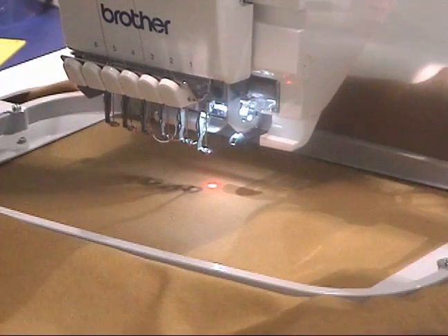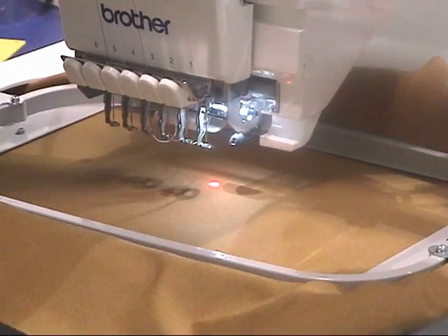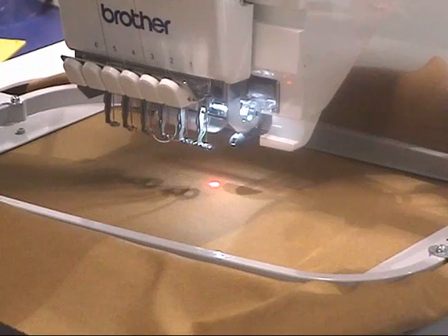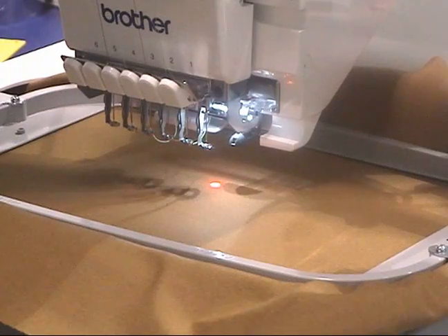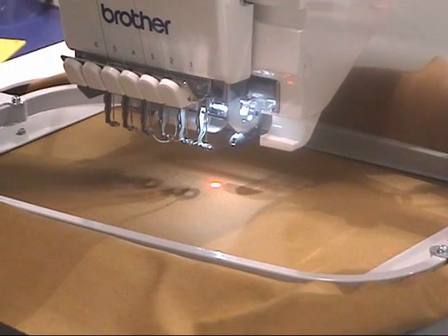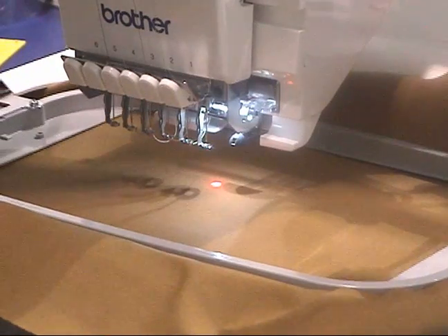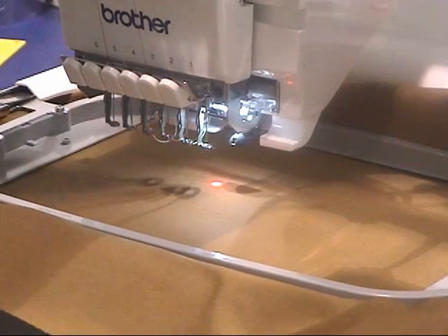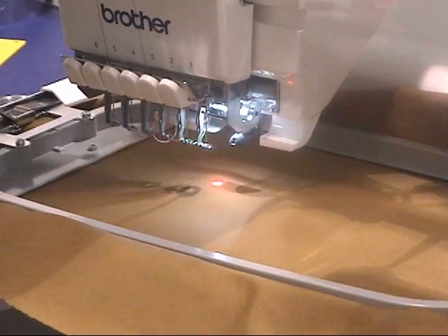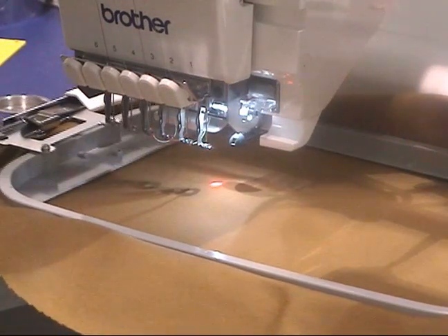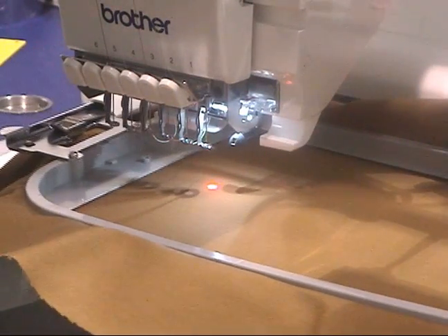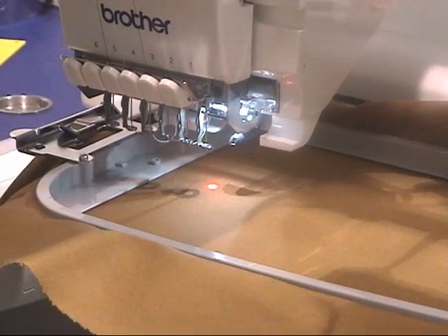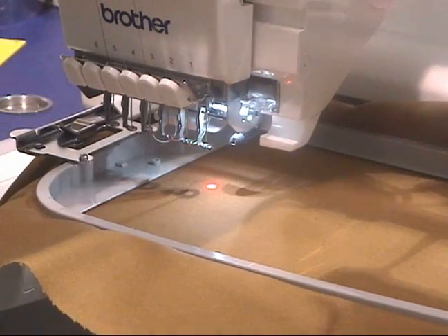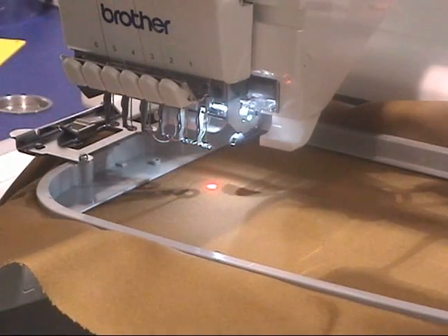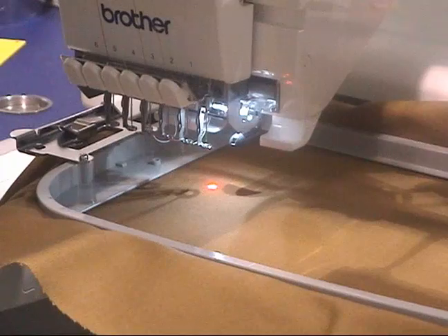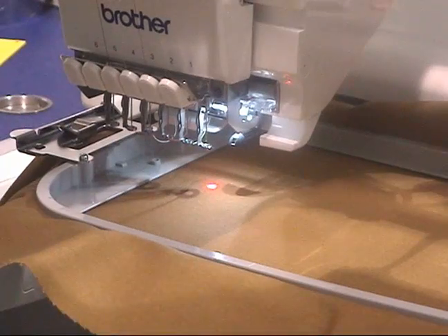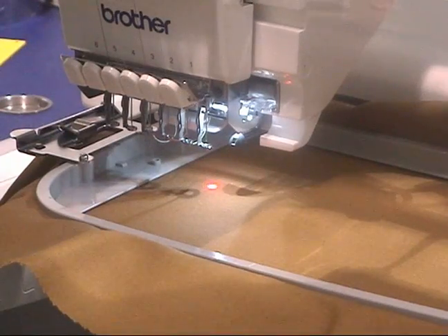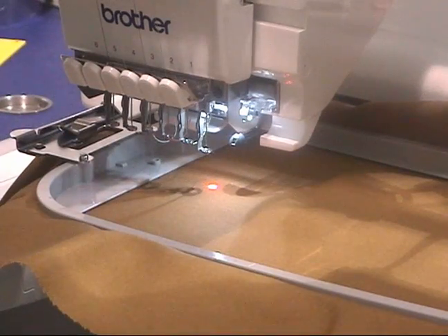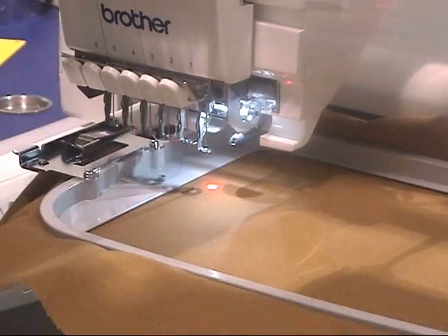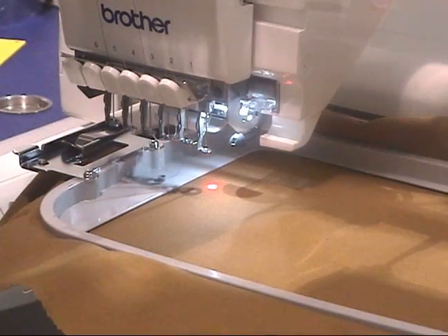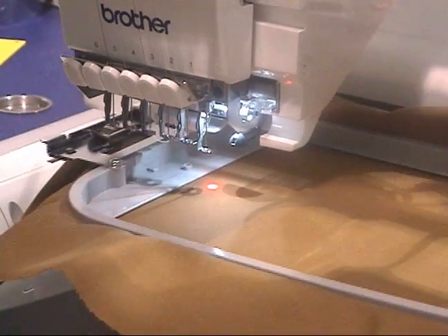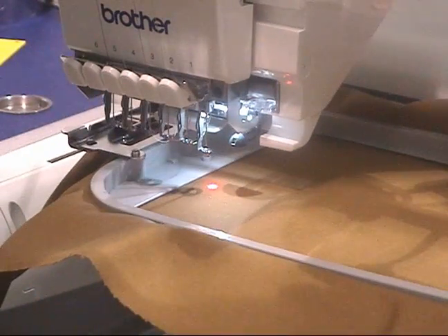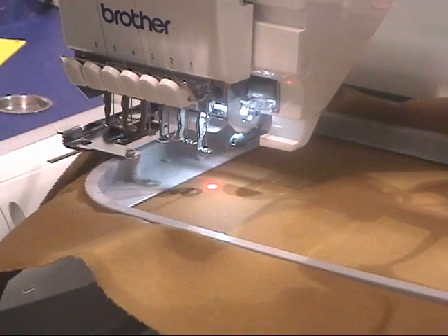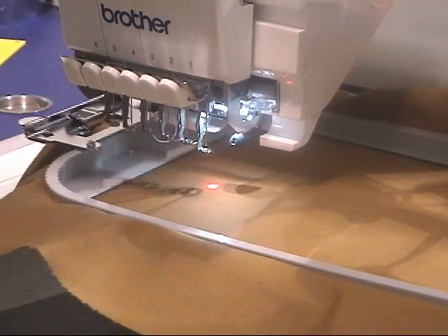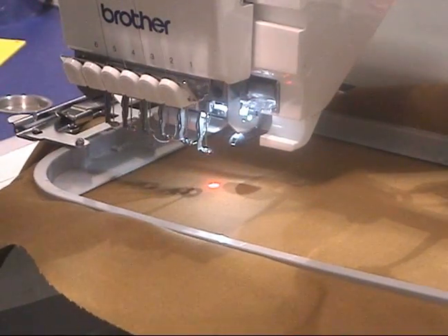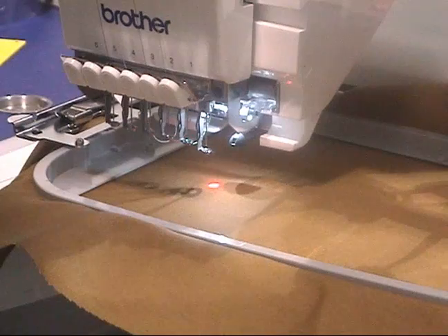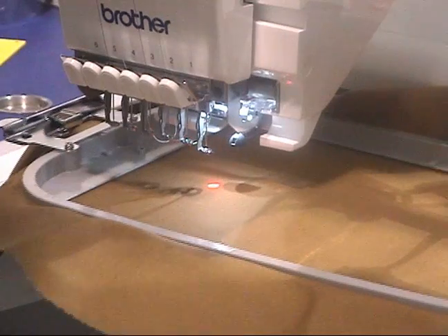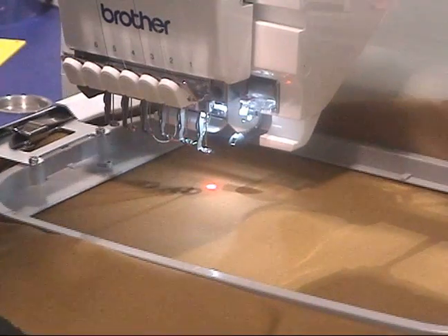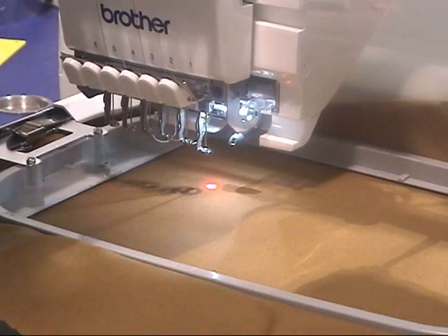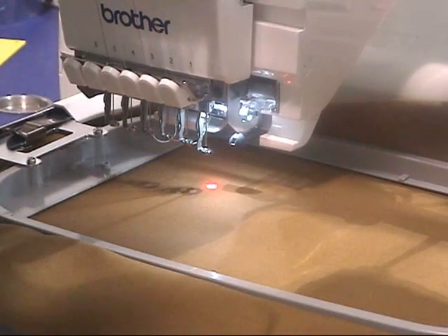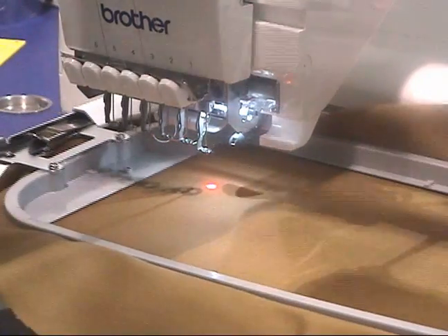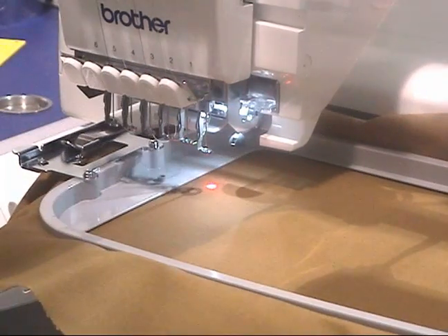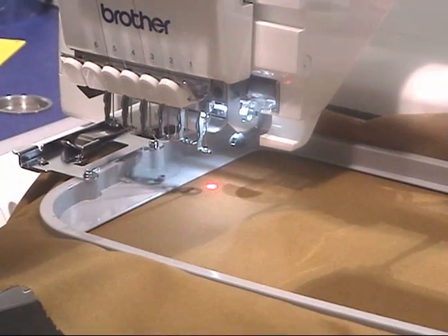As I come very close to the edge of my material — of course, with a hoop it's not going to allow you to sew outside of the area — but if I put a clamping system on, I can't always tell. So let me show it to you with the clamping system on.